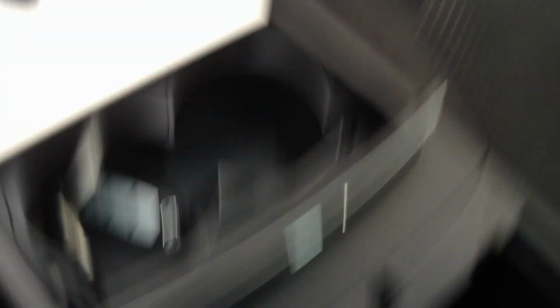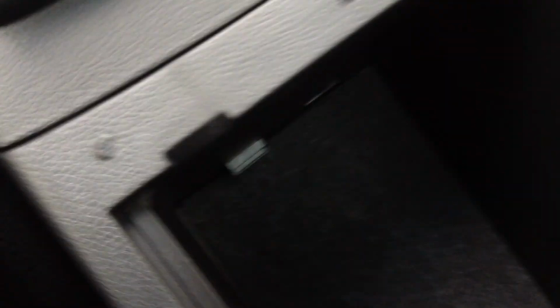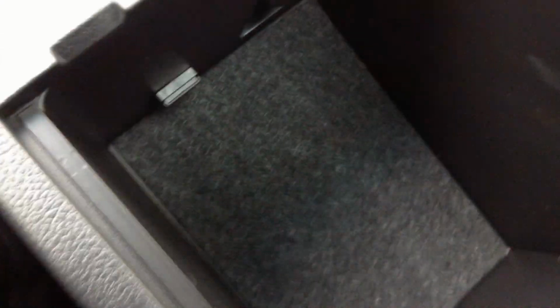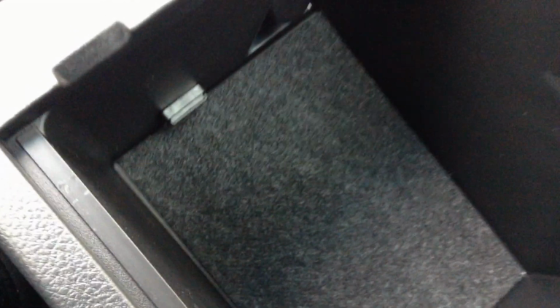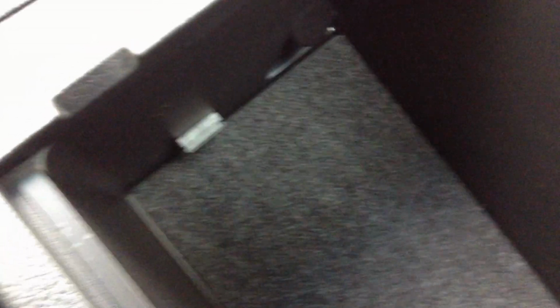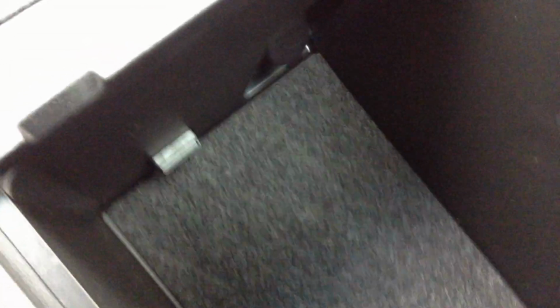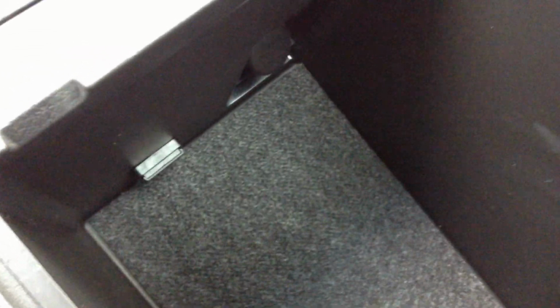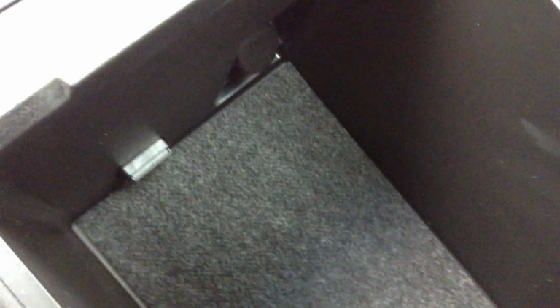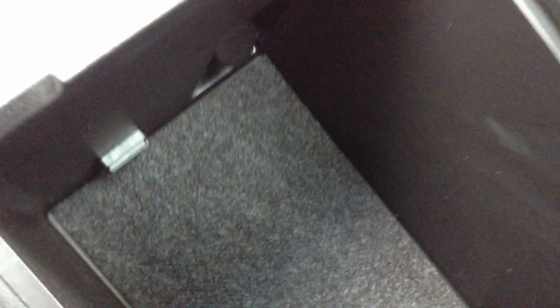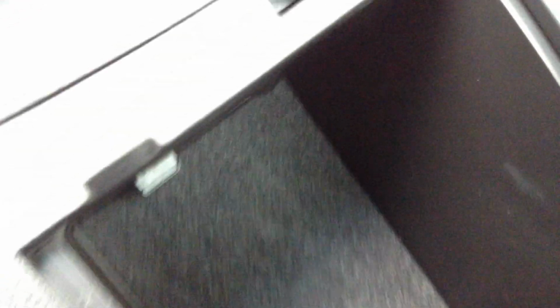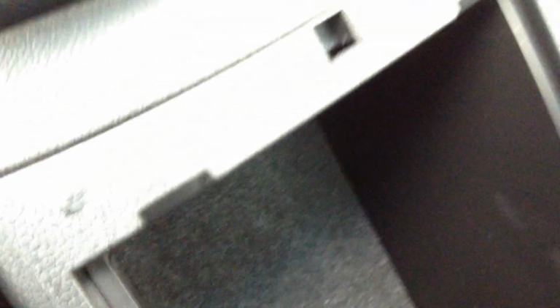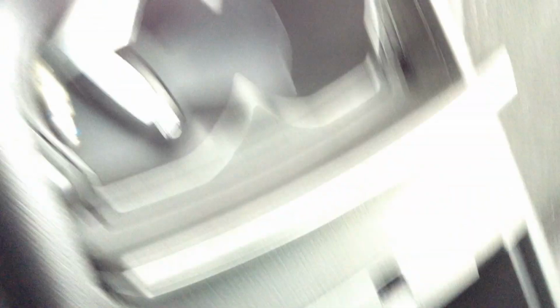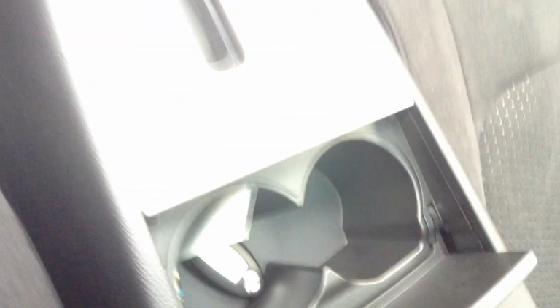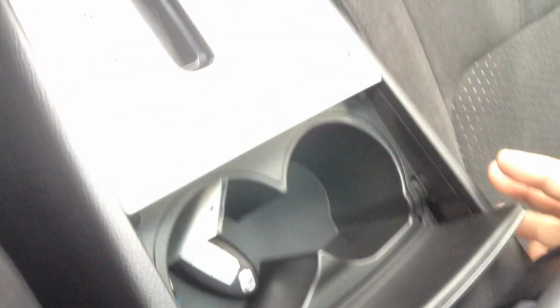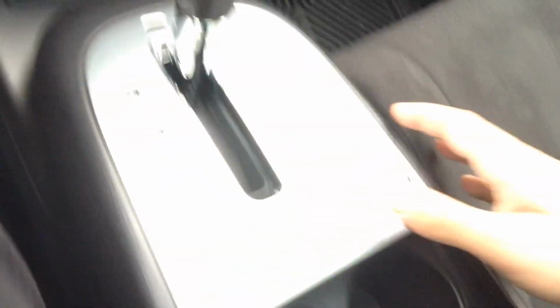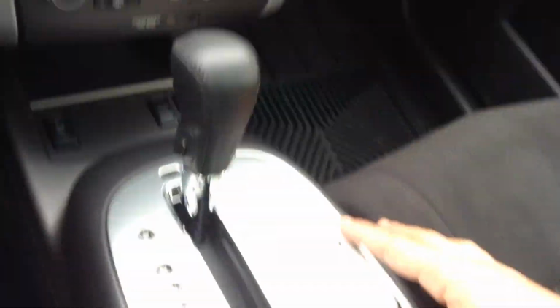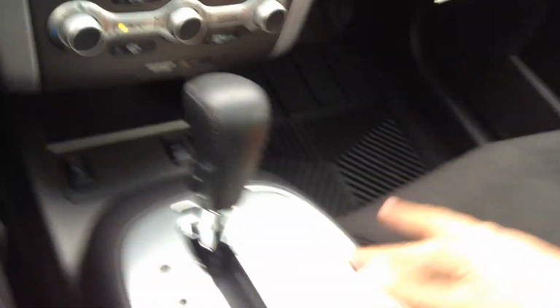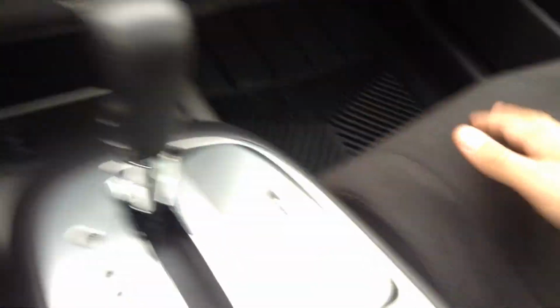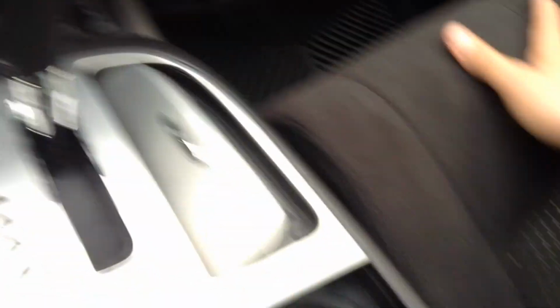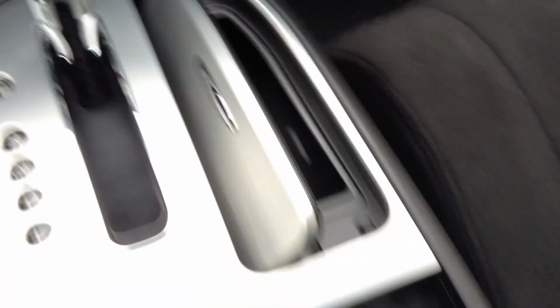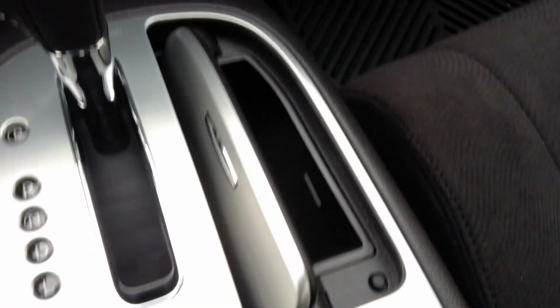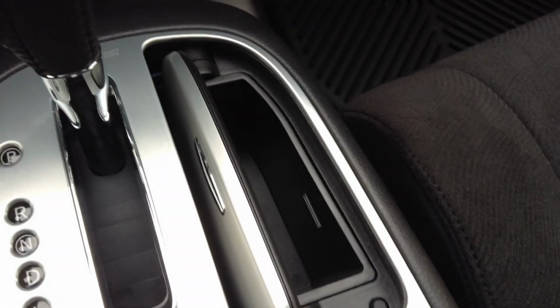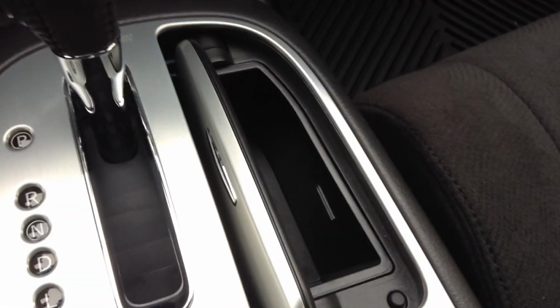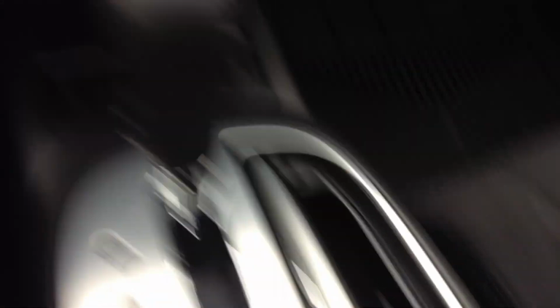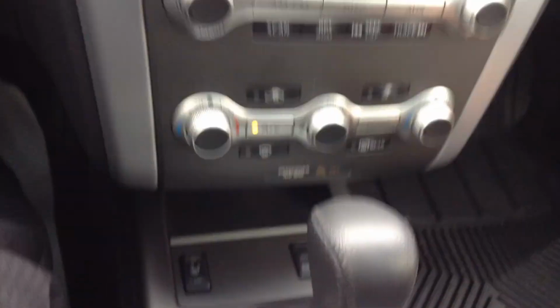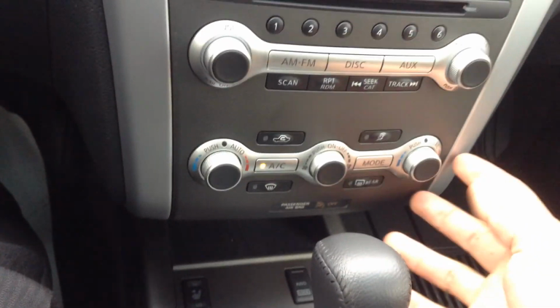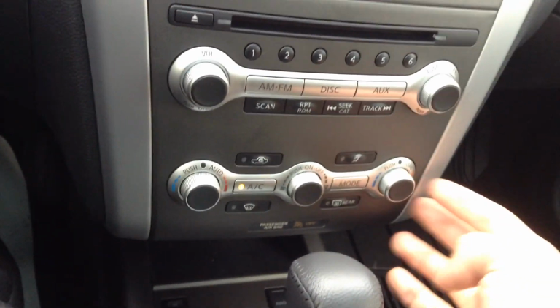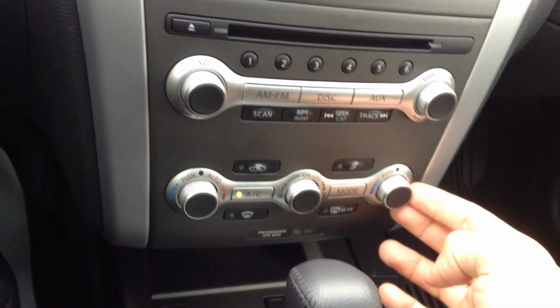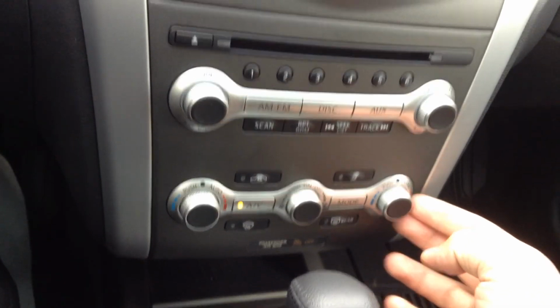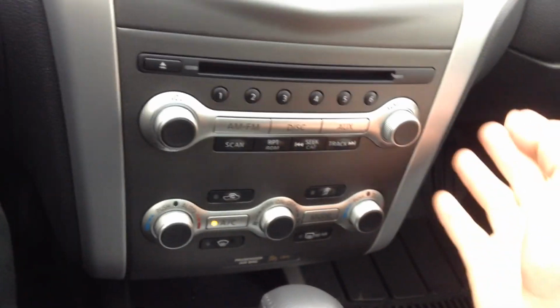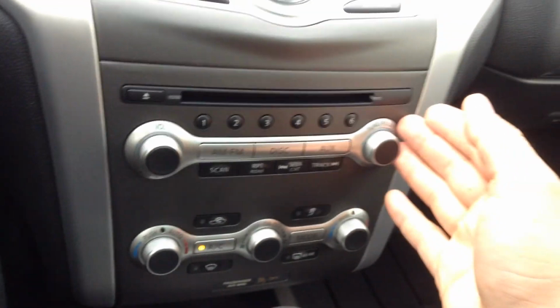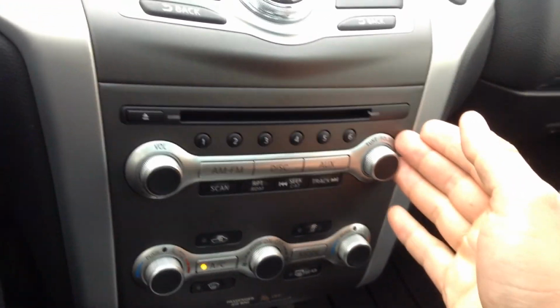Built-in USB port — very nice to have, especially if you have an iPhone, you can play your music through your stereo. Little bit of storage there, dual zone climate control, and your CD player.